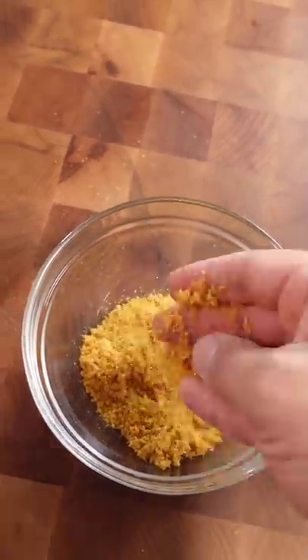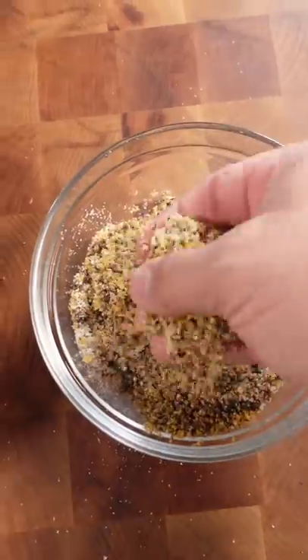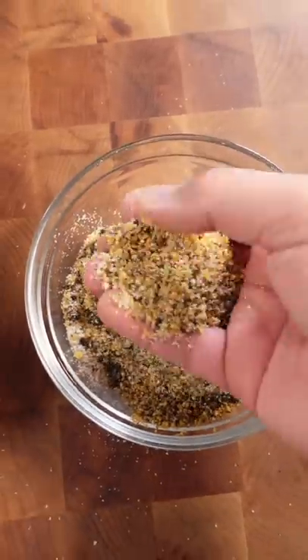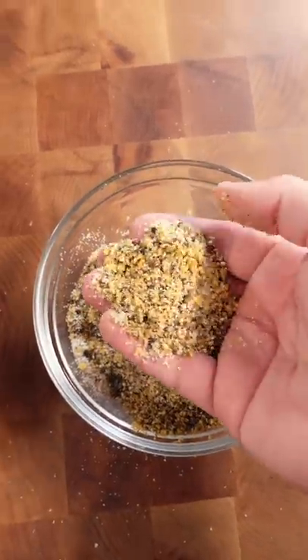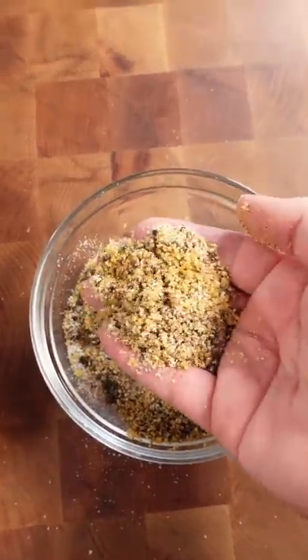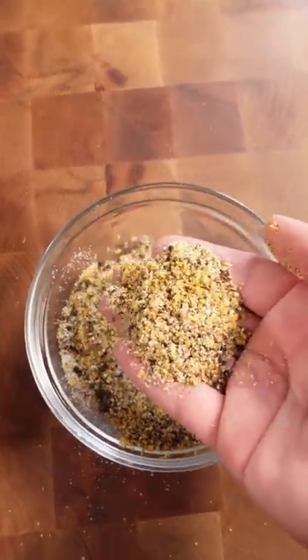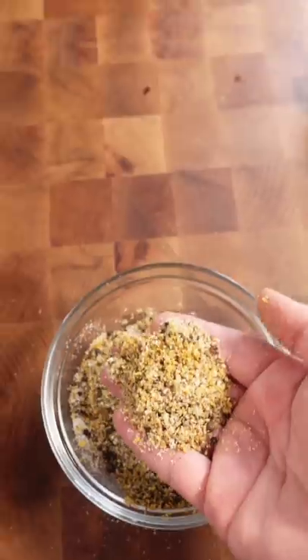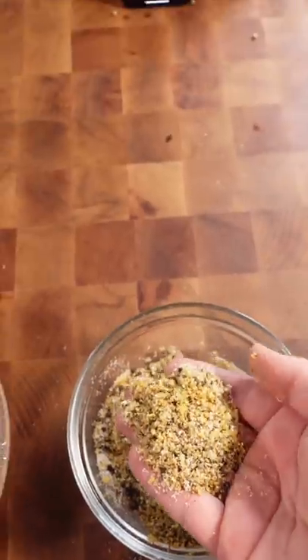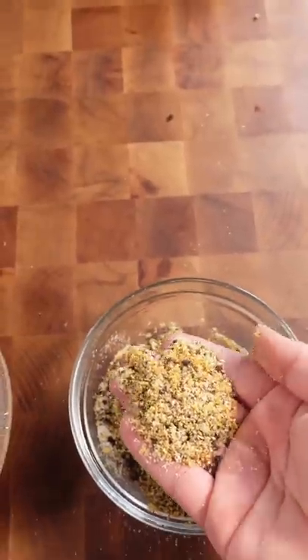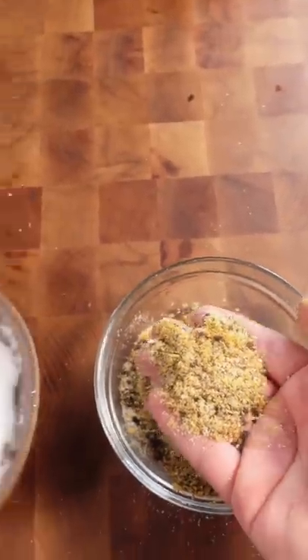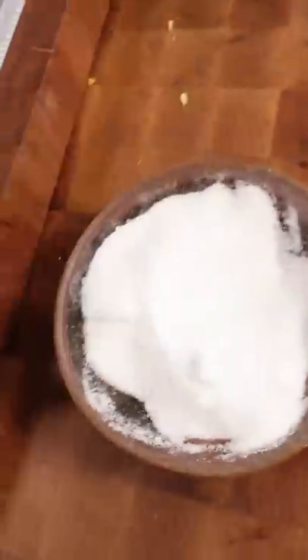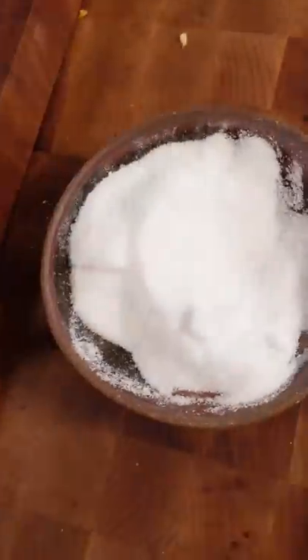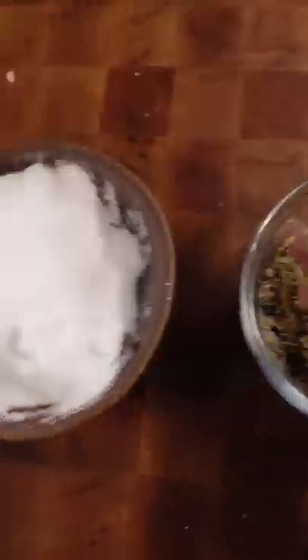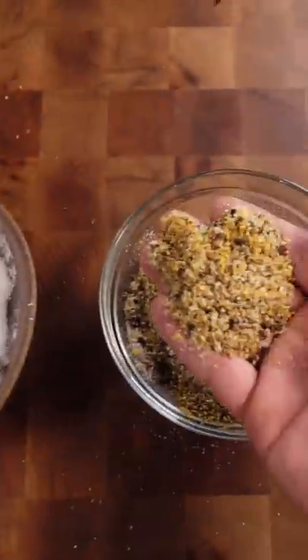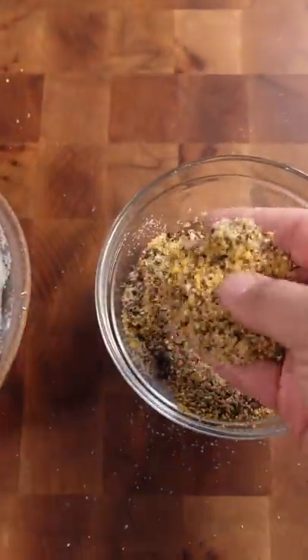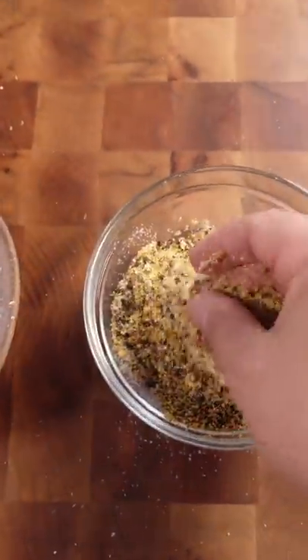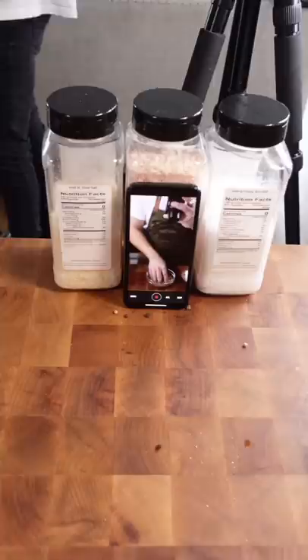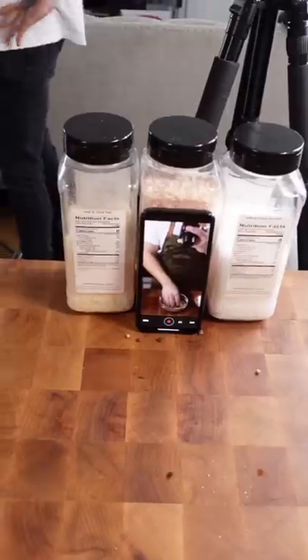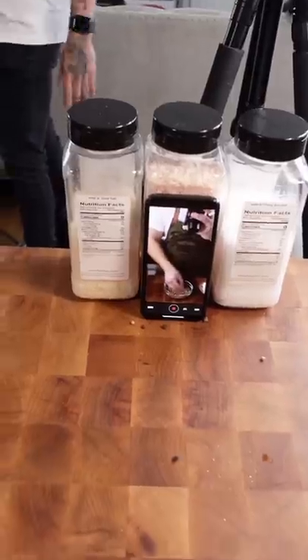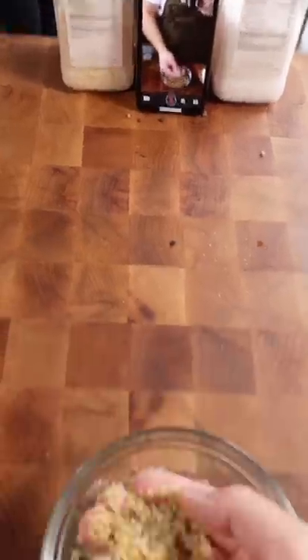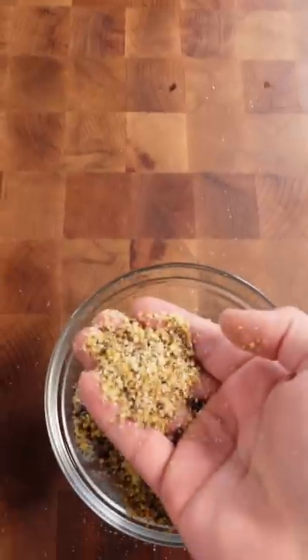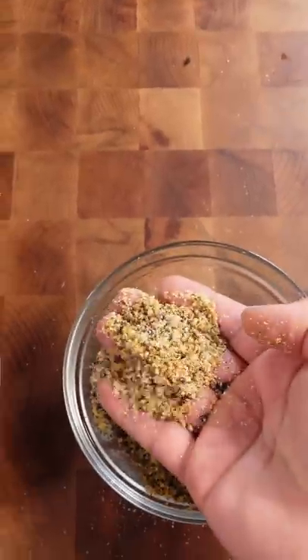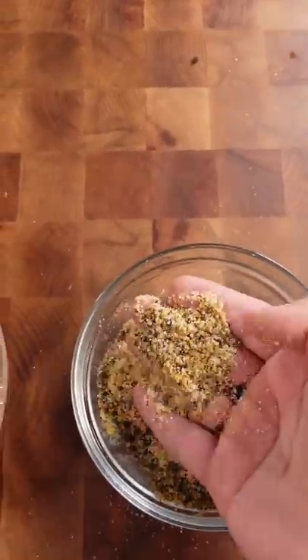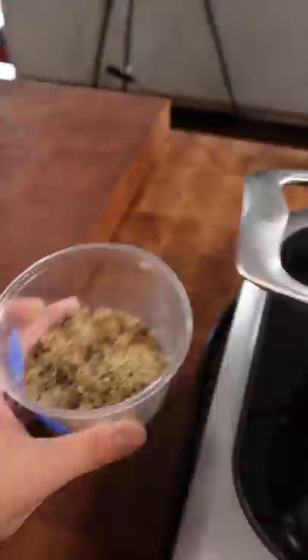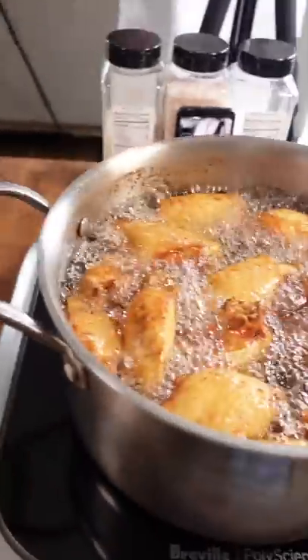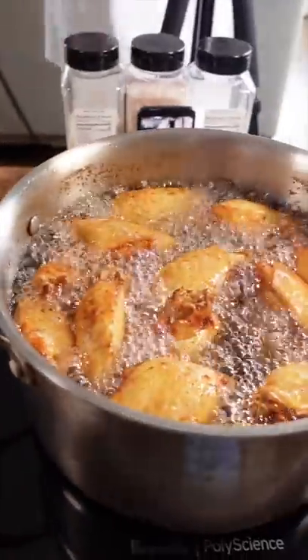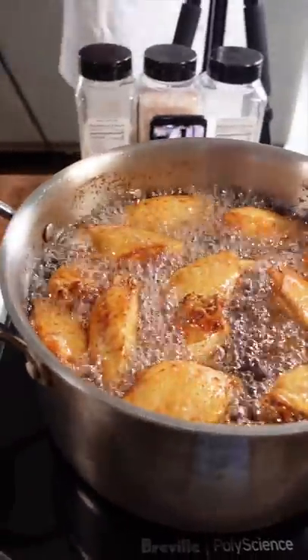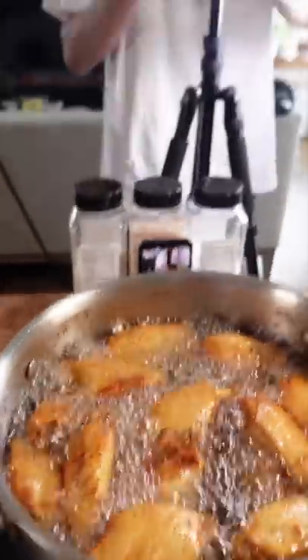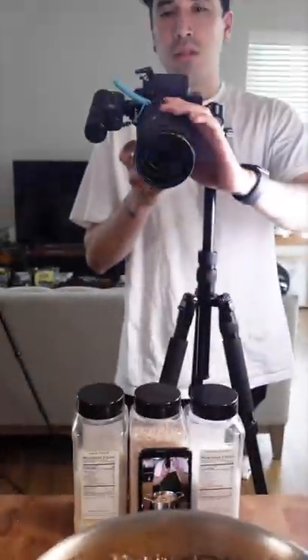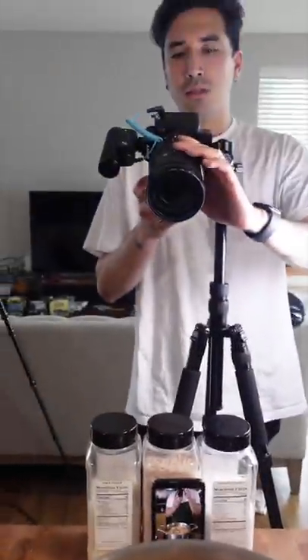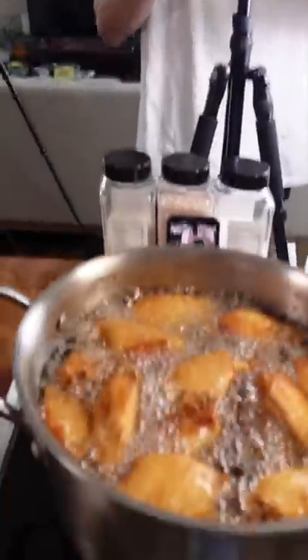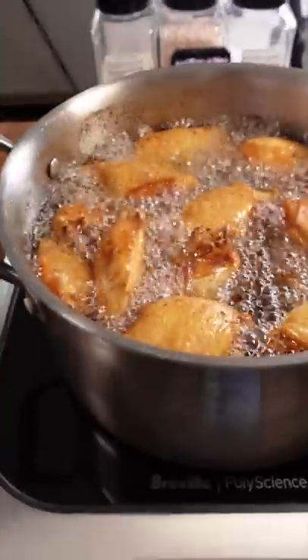I just added four types of peppercorns and some kosher salt to this. Filming that for a little wing video — making some wings, lemon pepper wings.